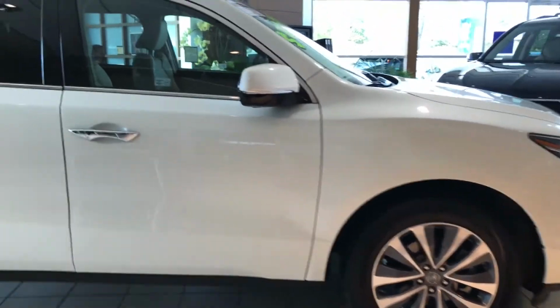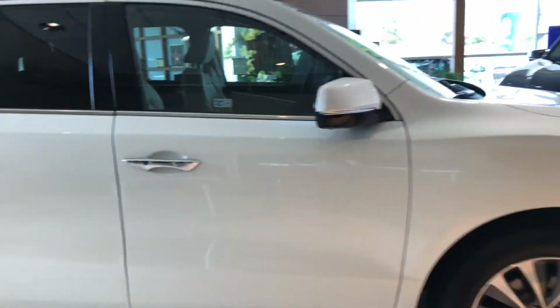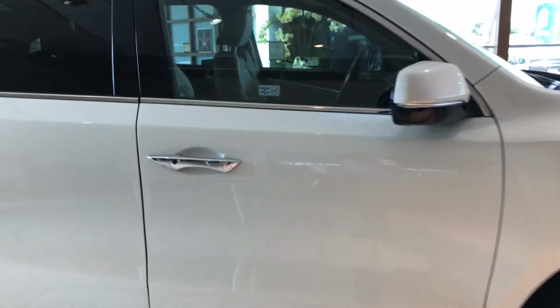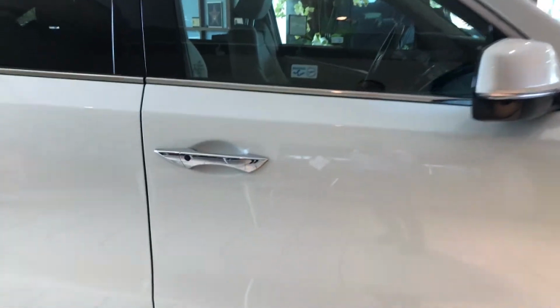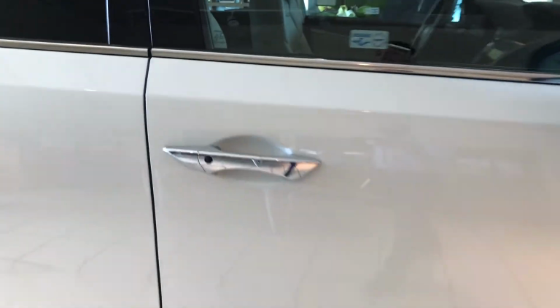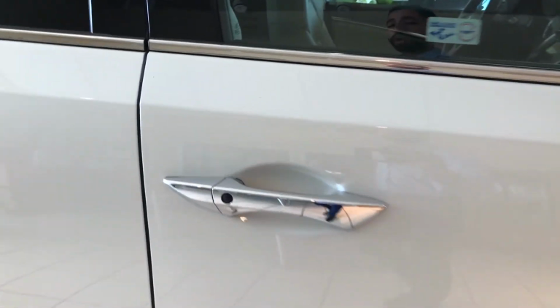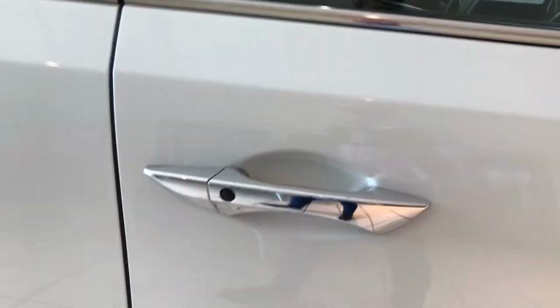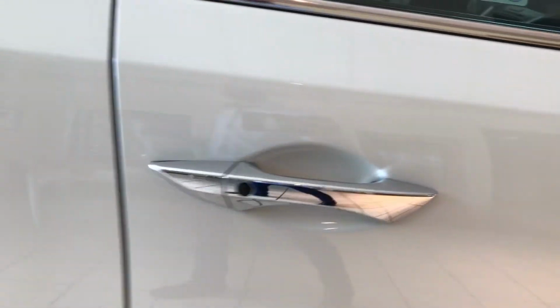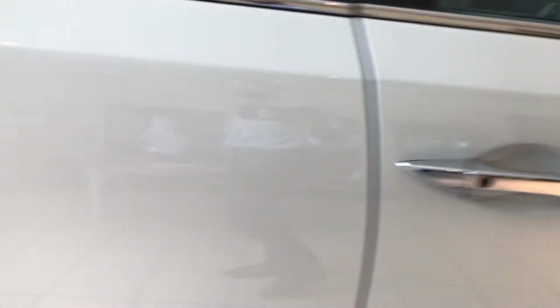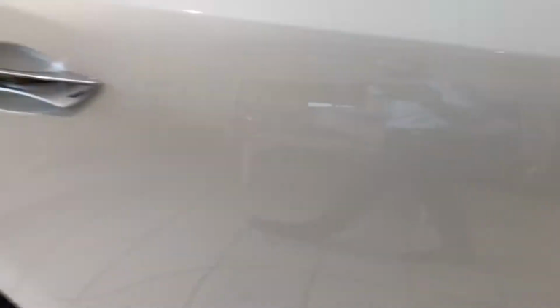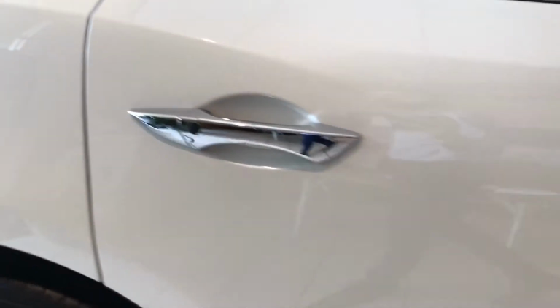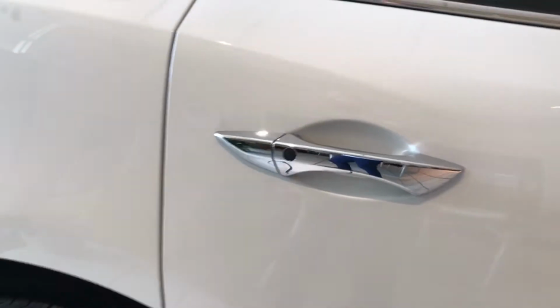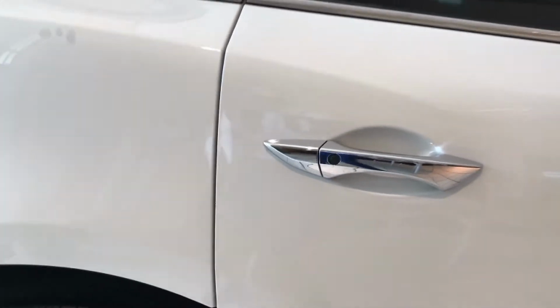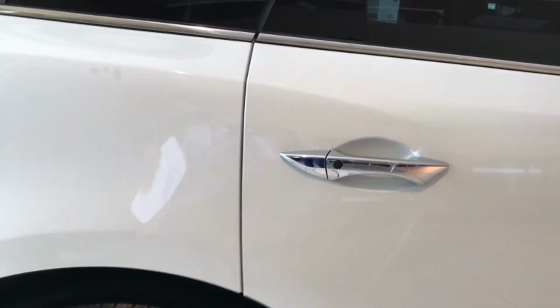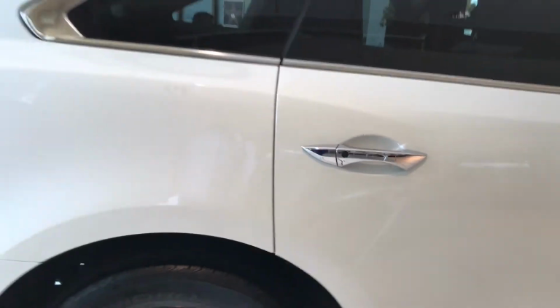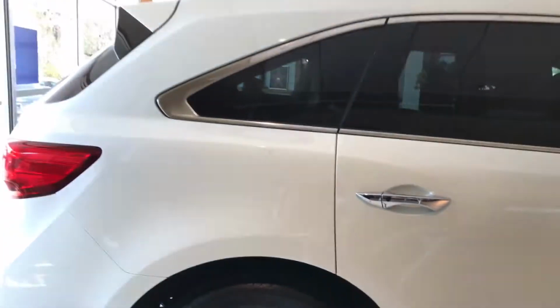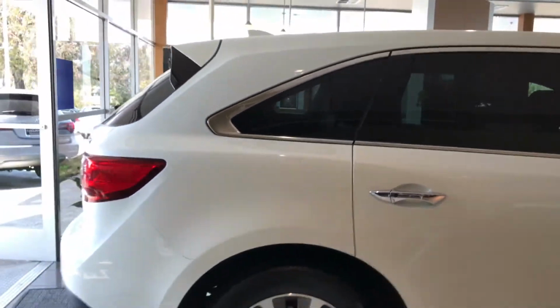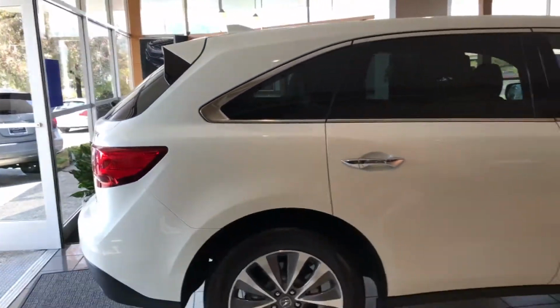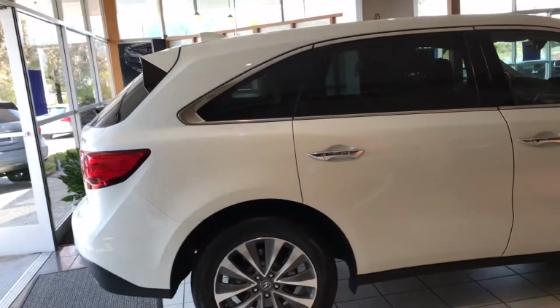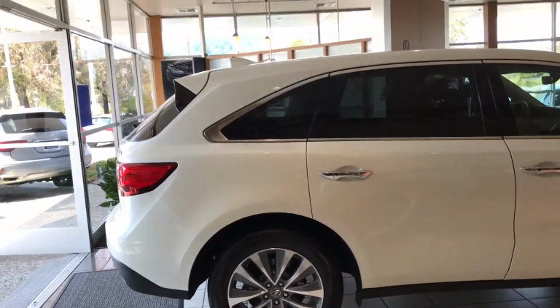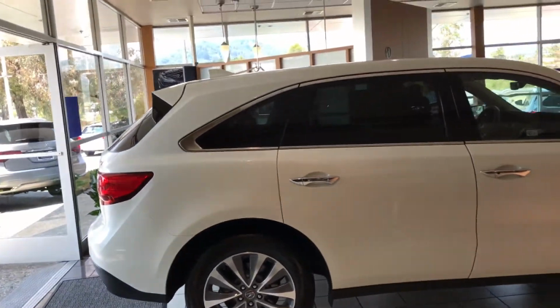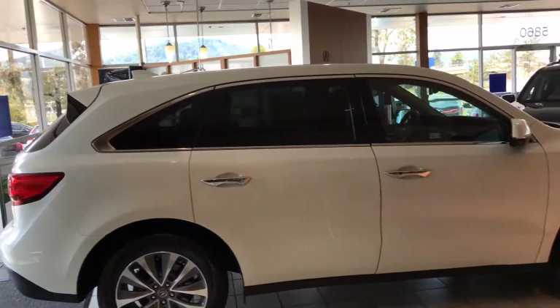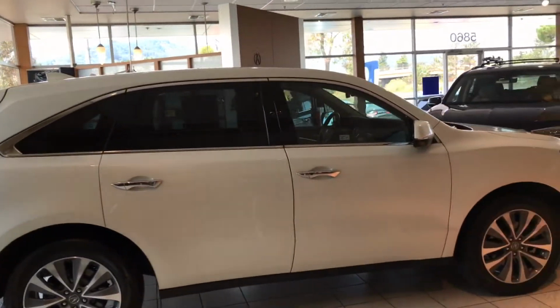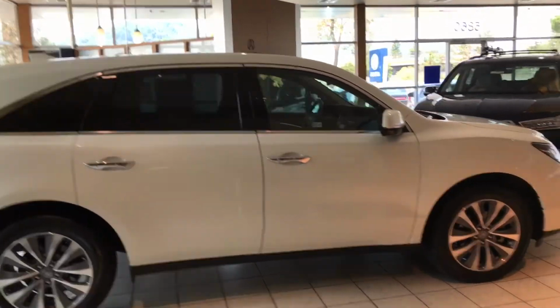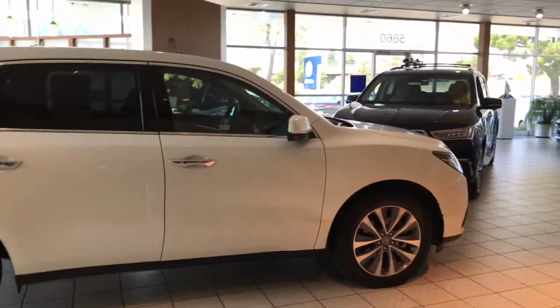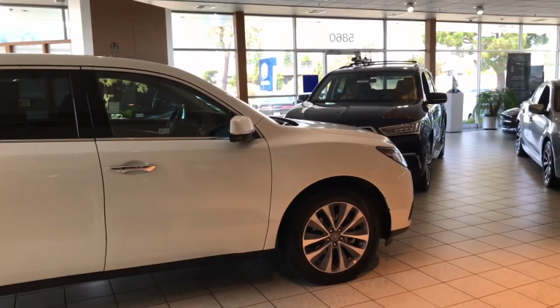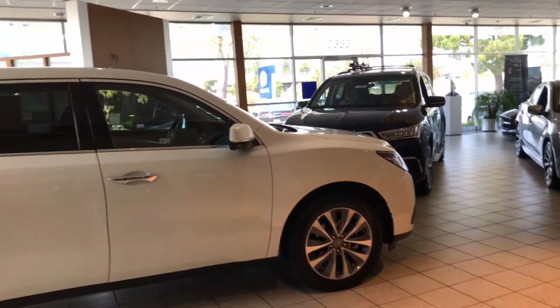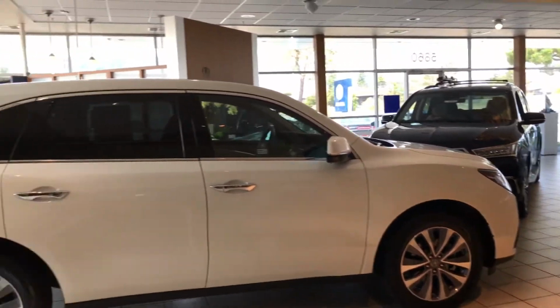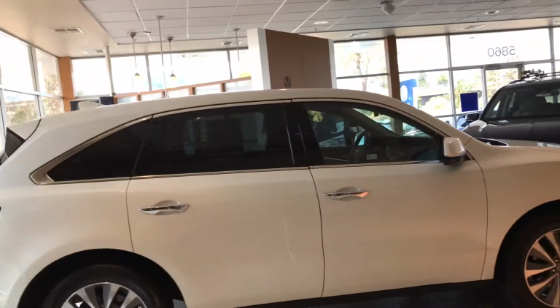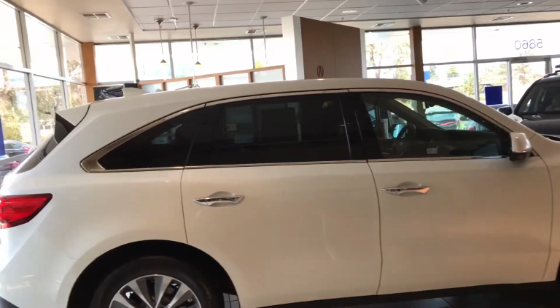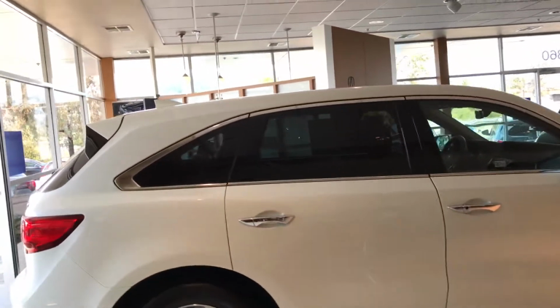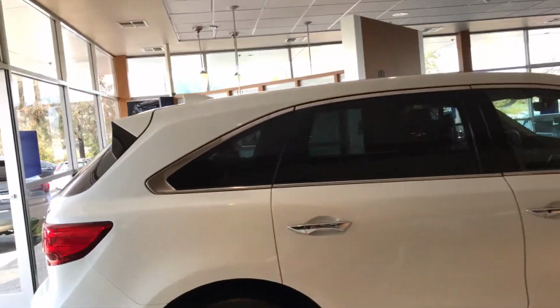Here you've got chrome door handles, which are great because they also house the intelligent access with your intelligent key. Check out the silhouette of the vehicle — it's elegant and sporty, and it's just perfect for everyone and everything. Rear privacy glass as well.